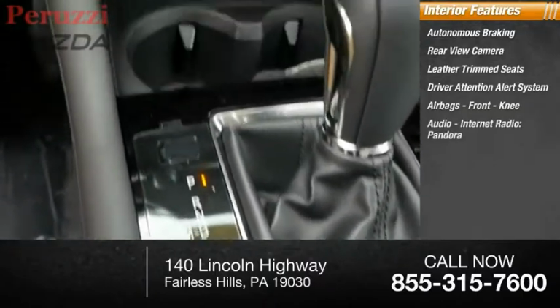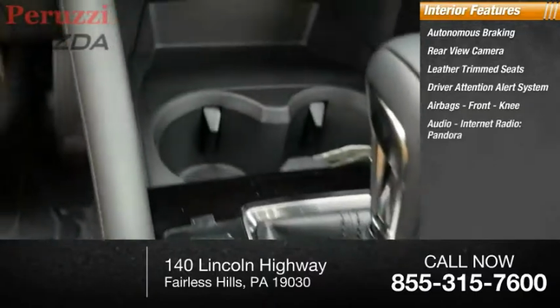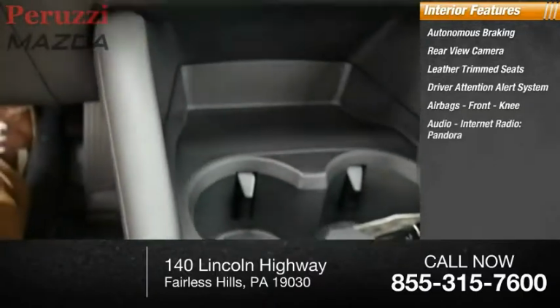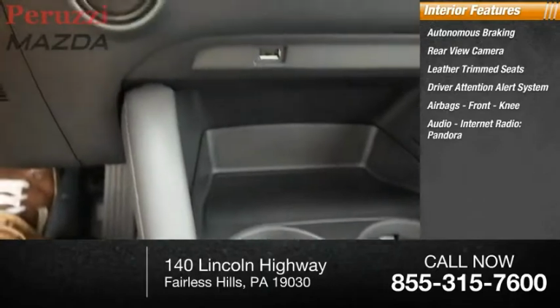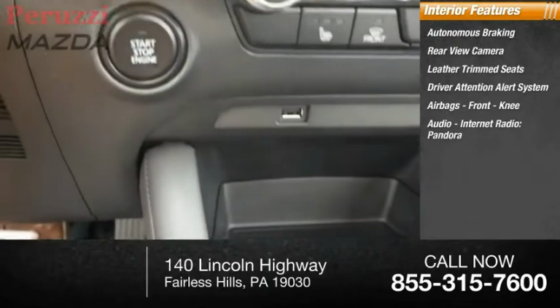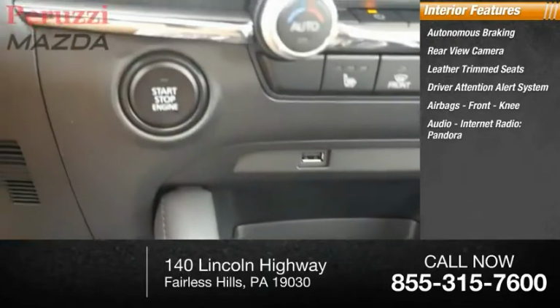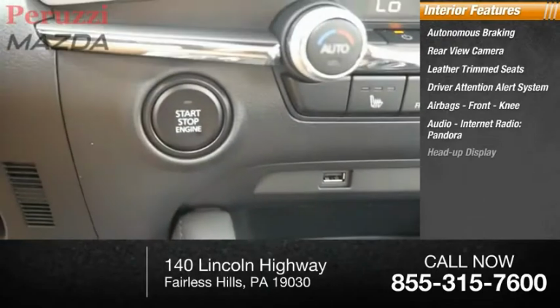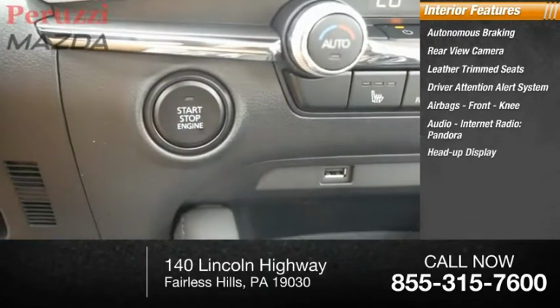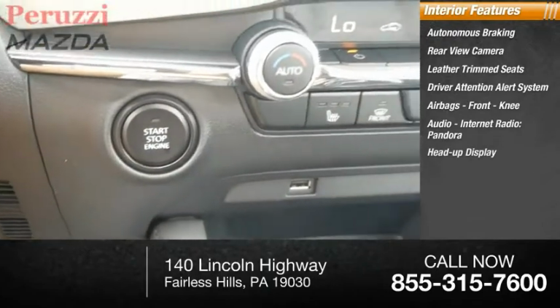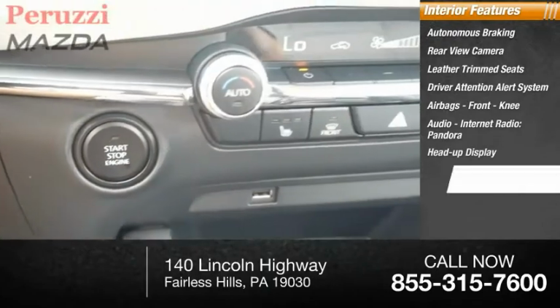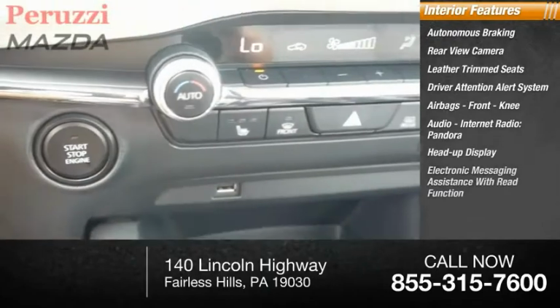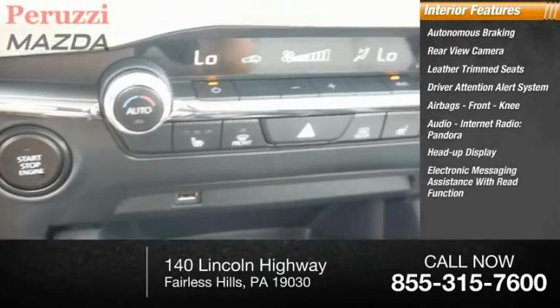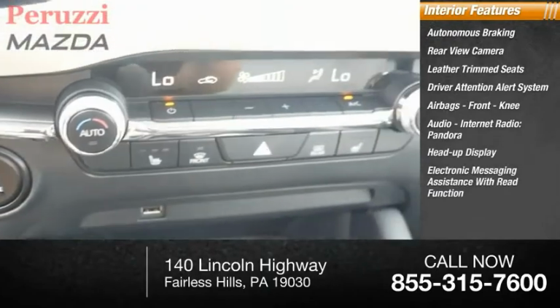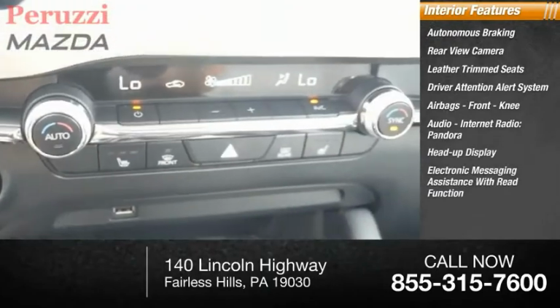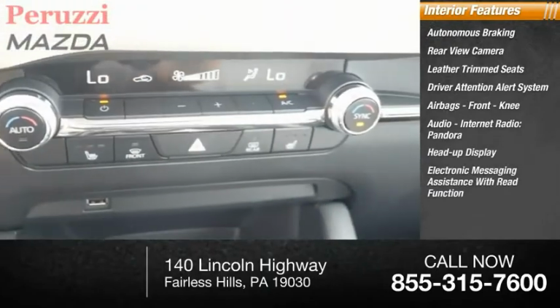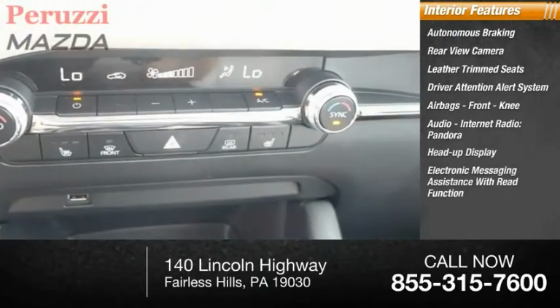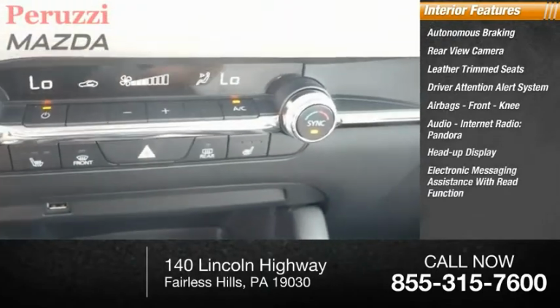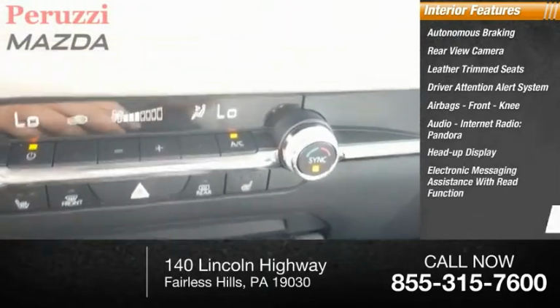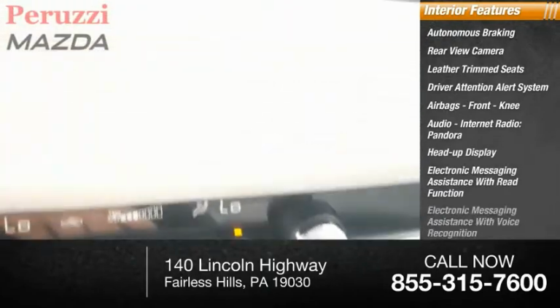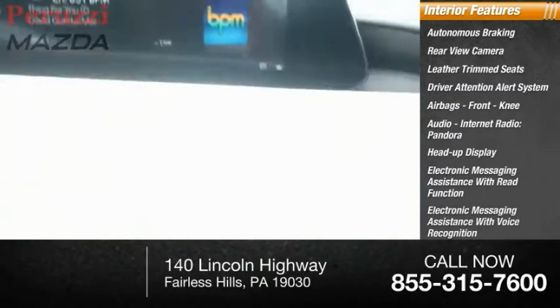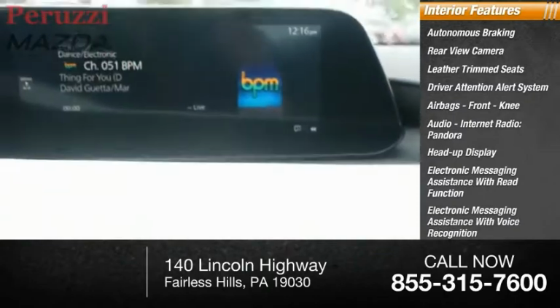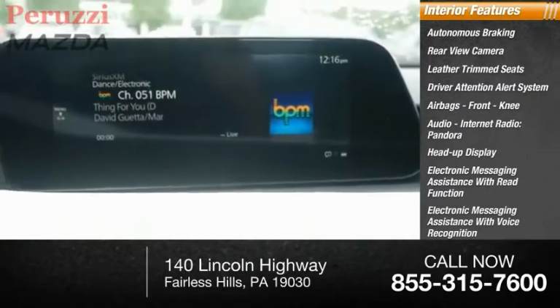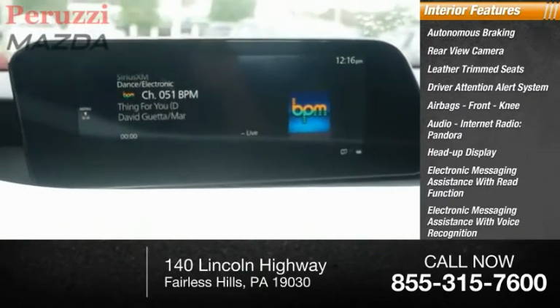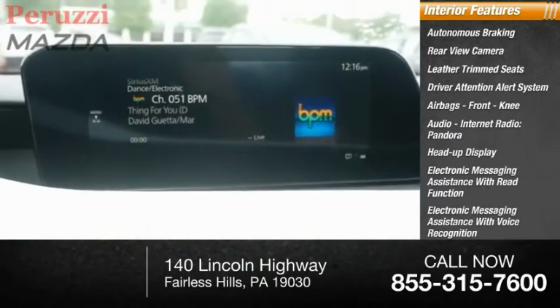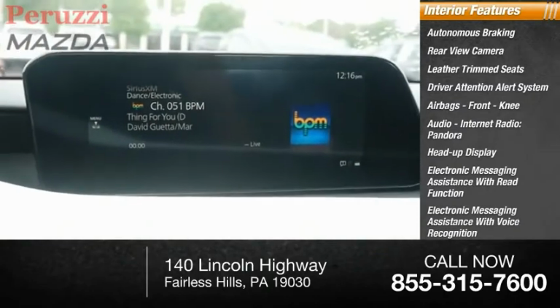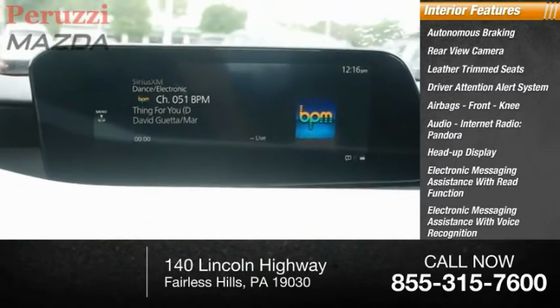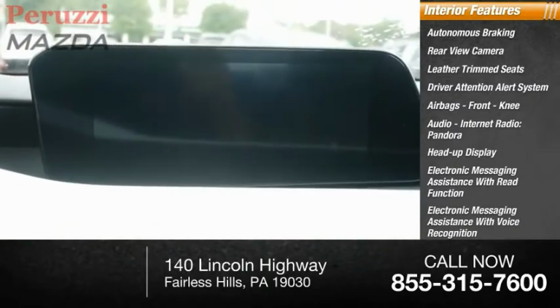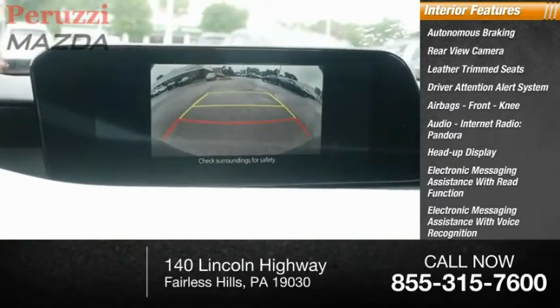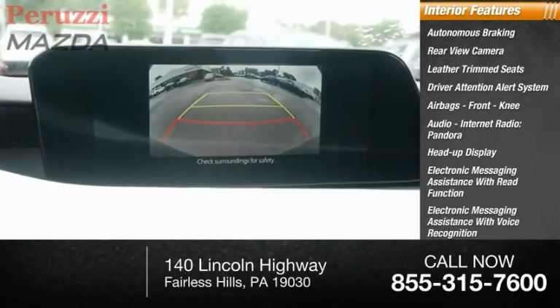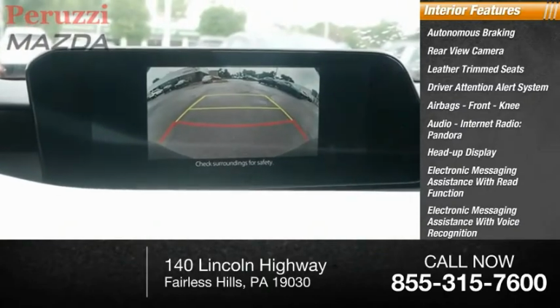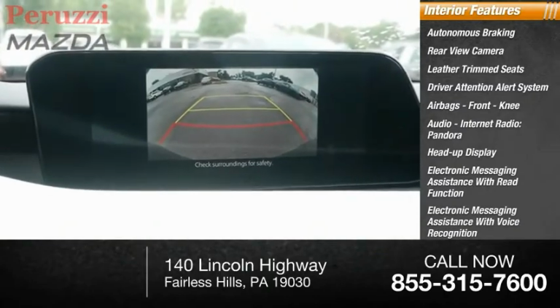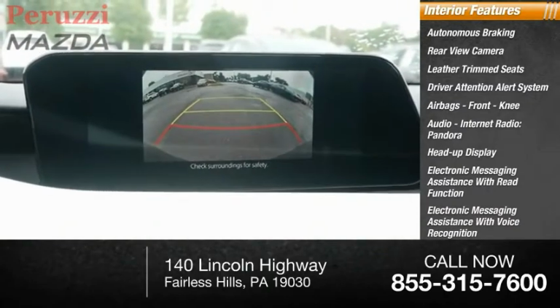Additional features include internet radio, Pandora, heads-up display, electronic messaging assistance with read function, electronic messaging assistance with voice recognition, and audio digital sound processing.